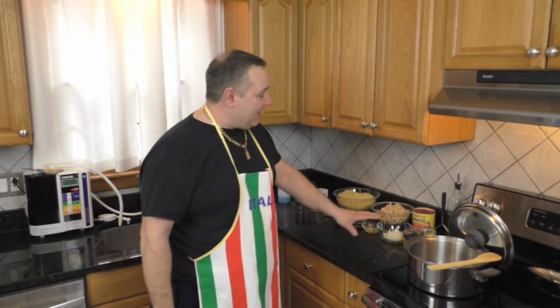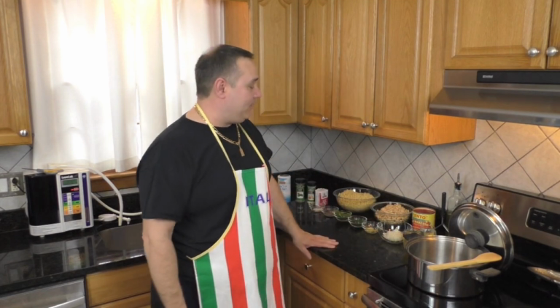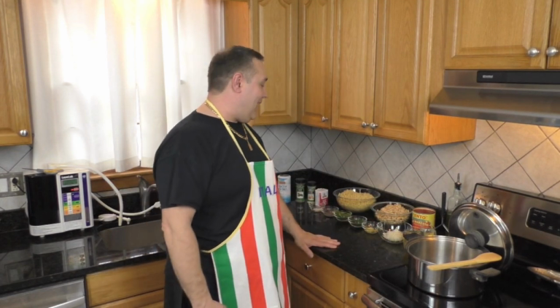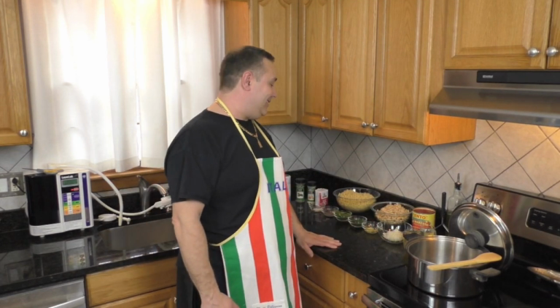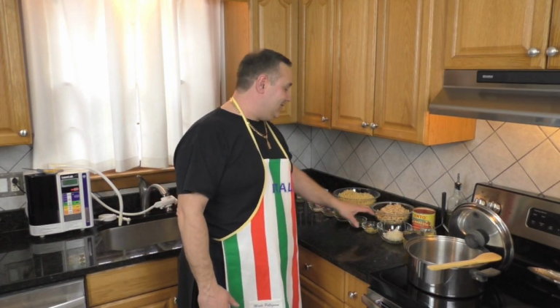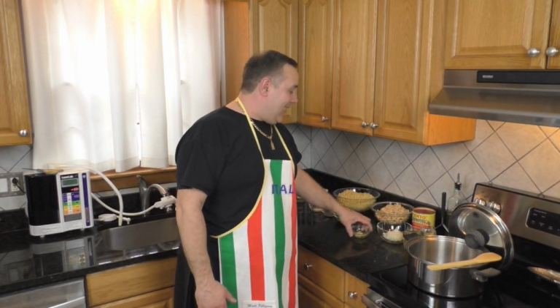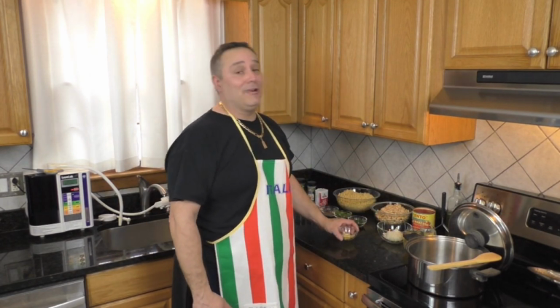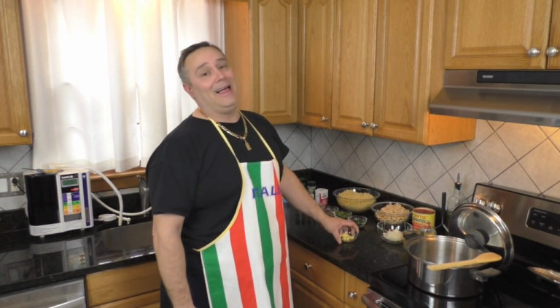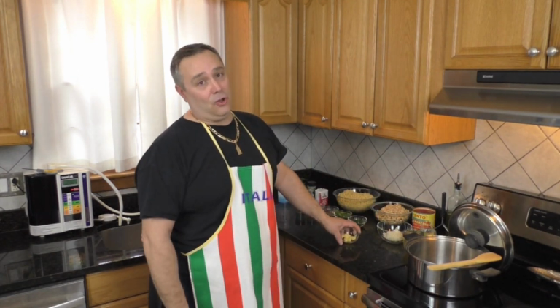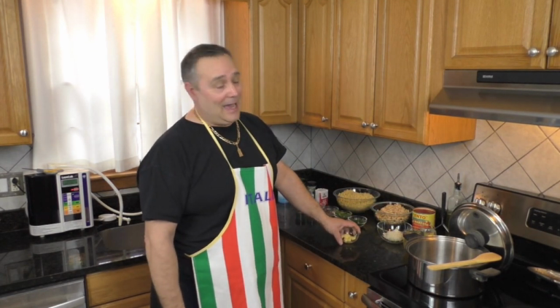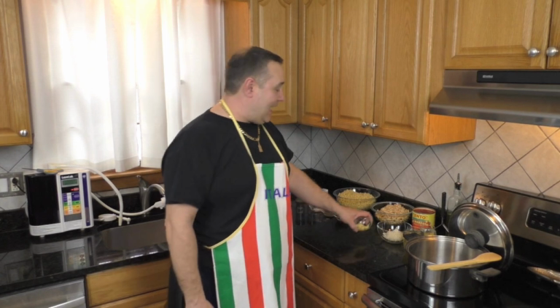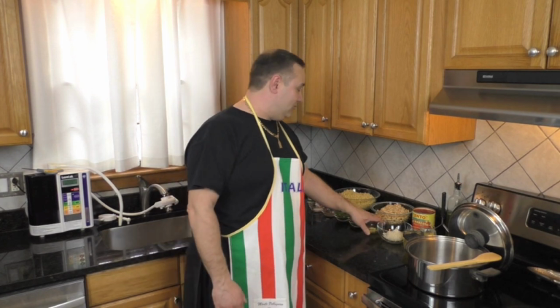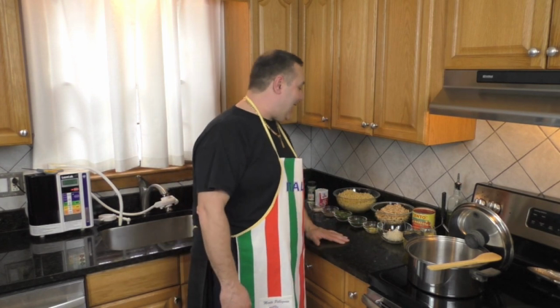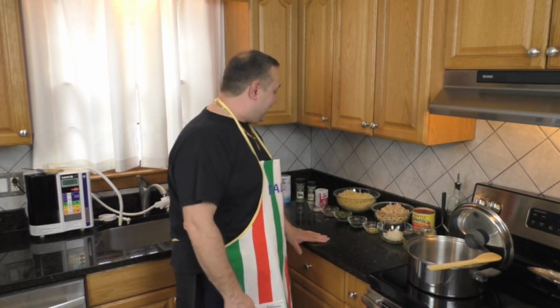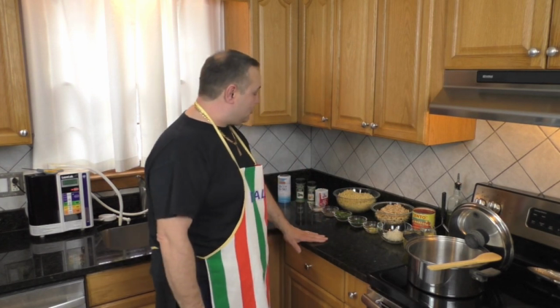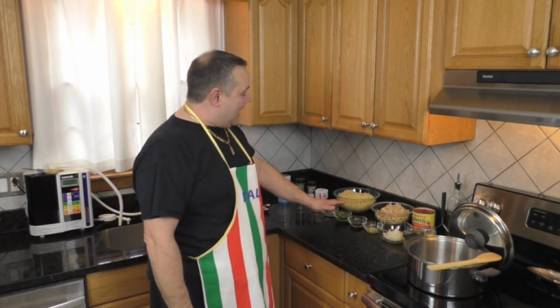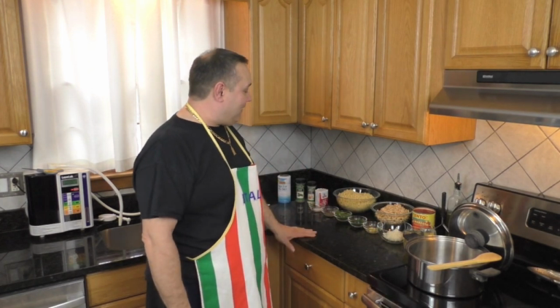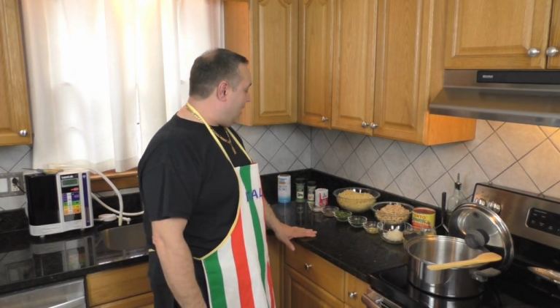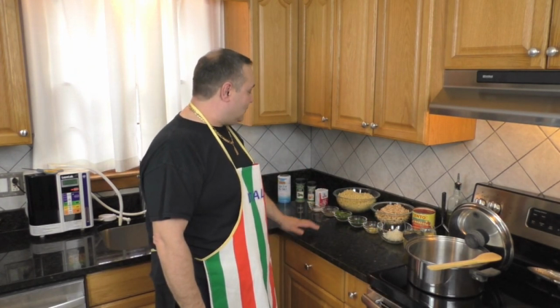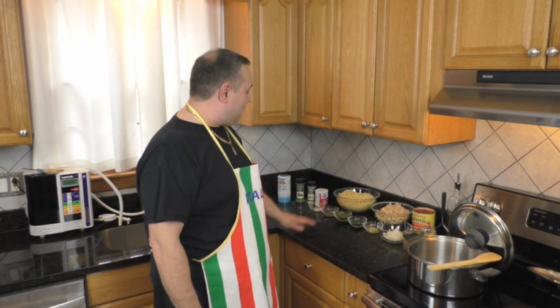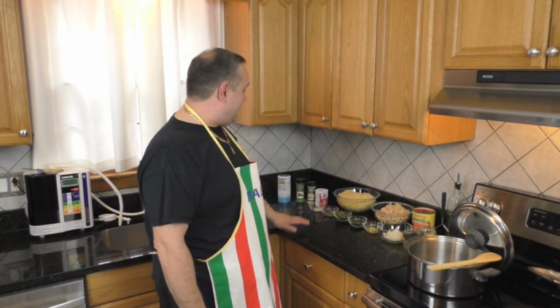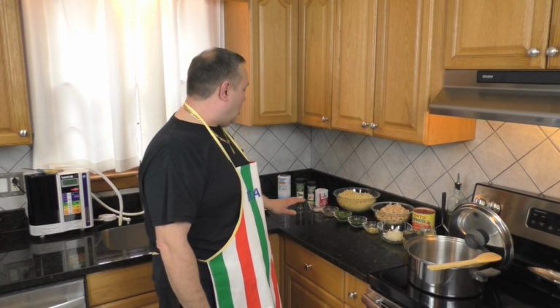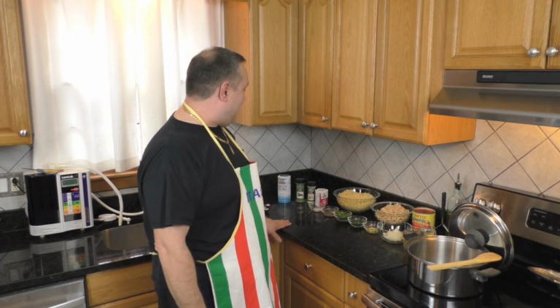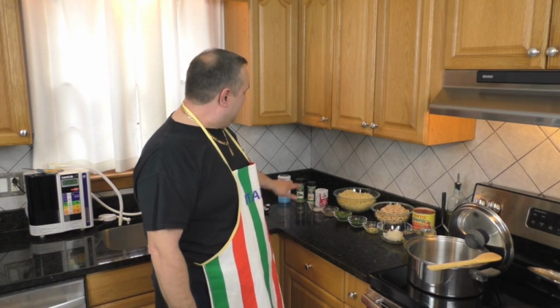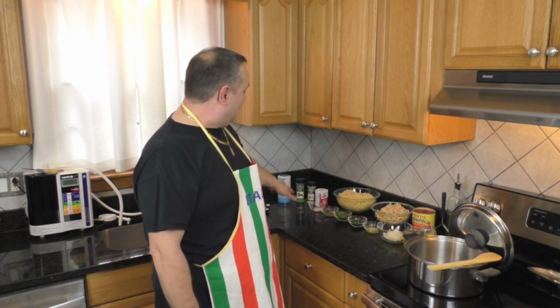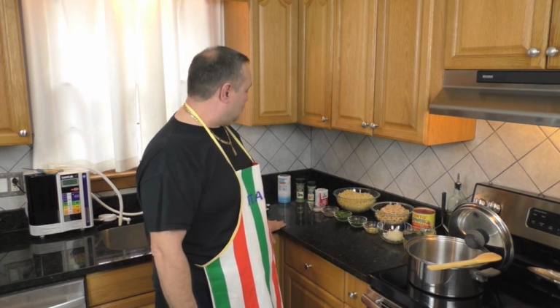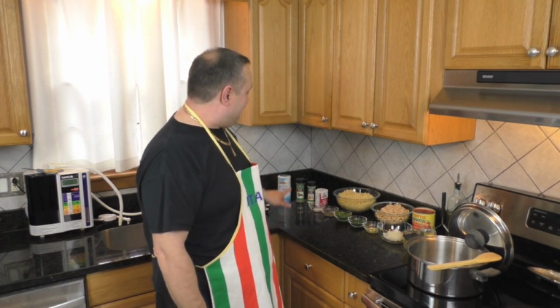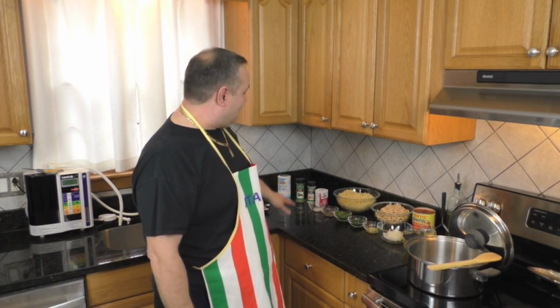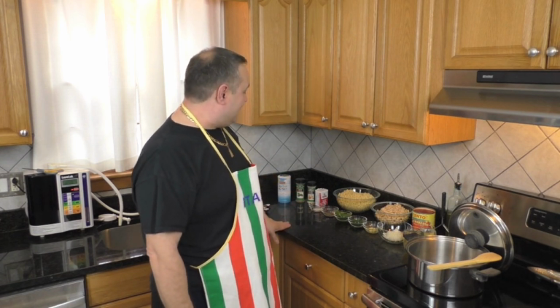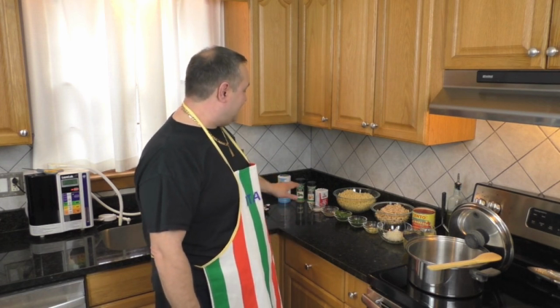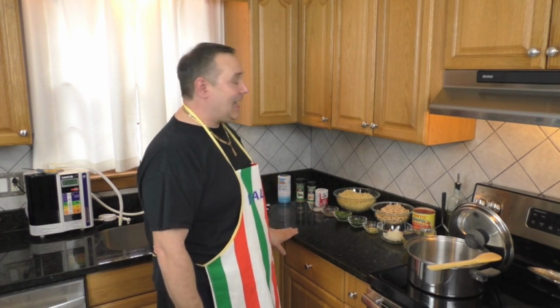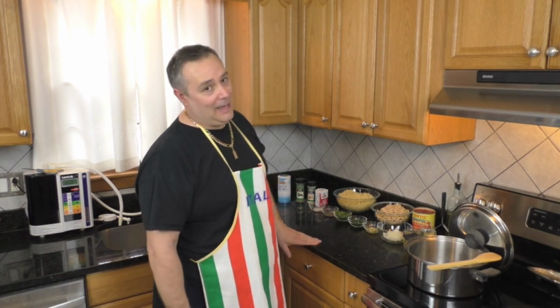I got a half a cup of finely diced onions, three large cloves of garlic that I ran through the garlic grating dish, finely chopped parsley, some fresh basil, salt and pepper, some dried basil leaves, and some garlic powder.